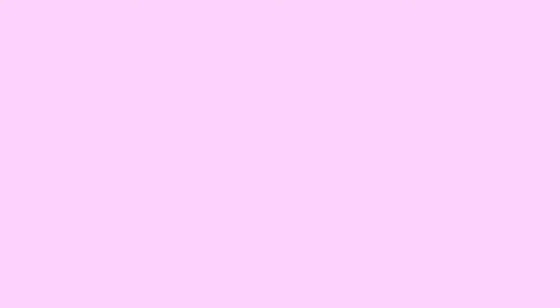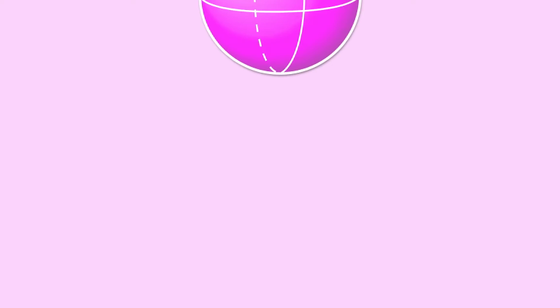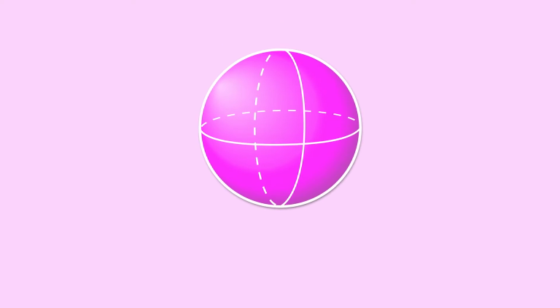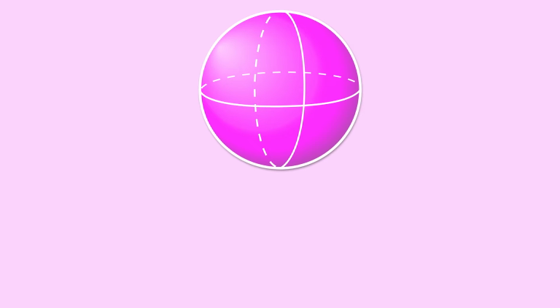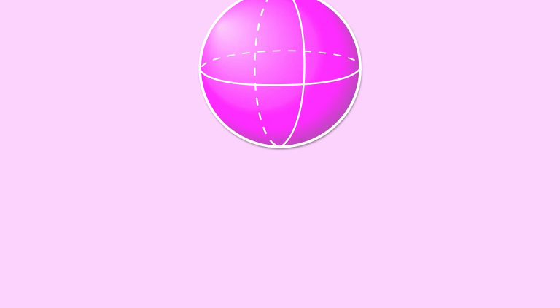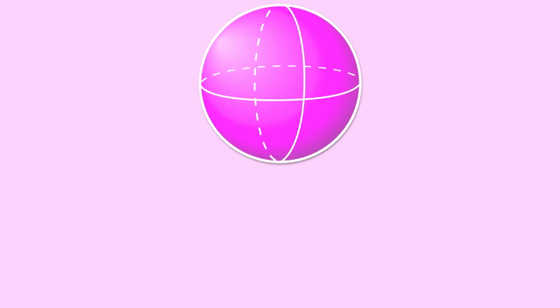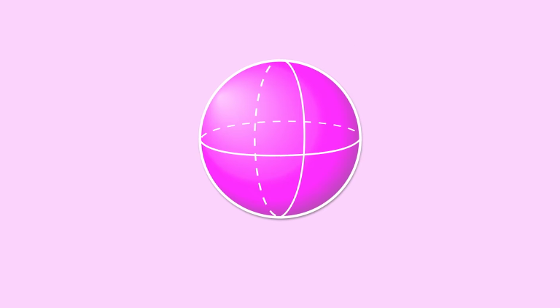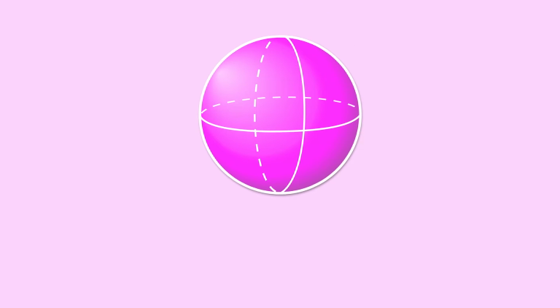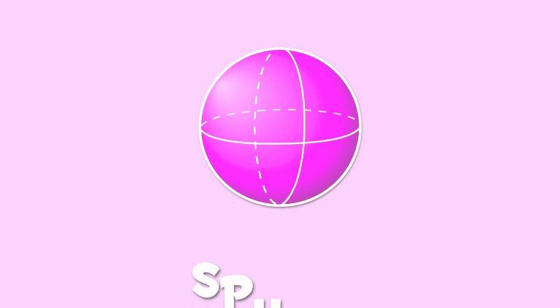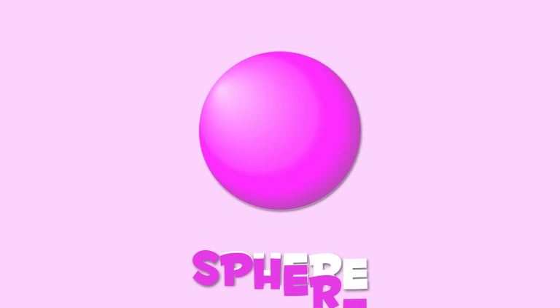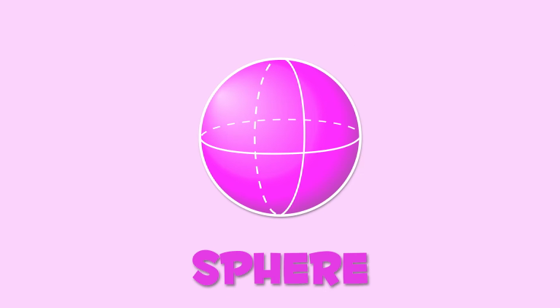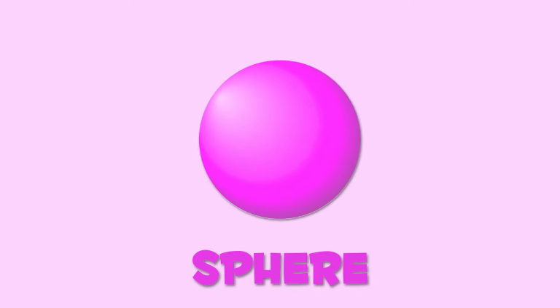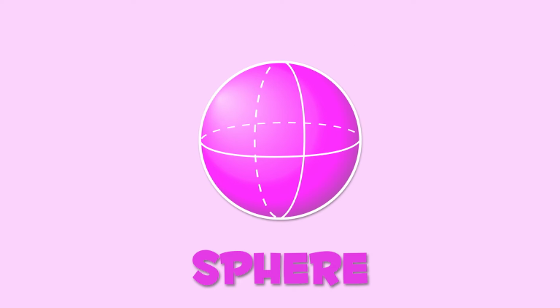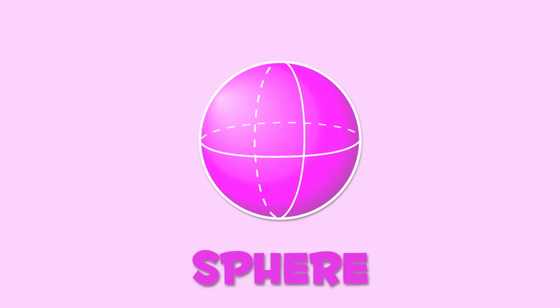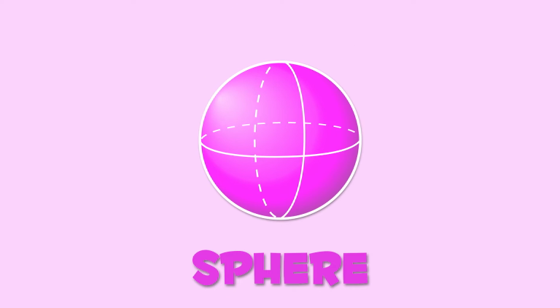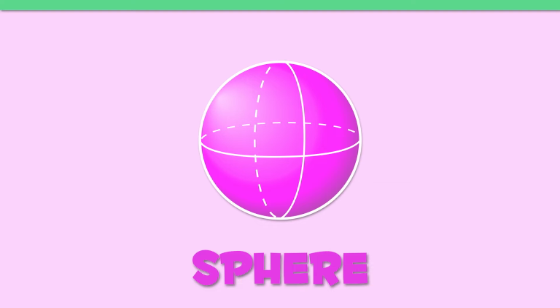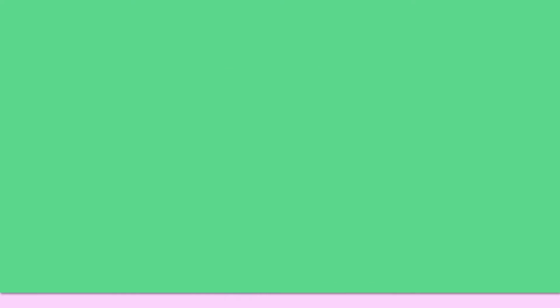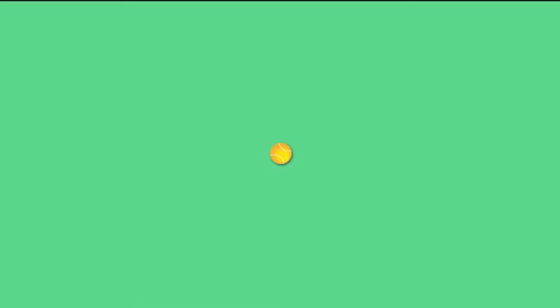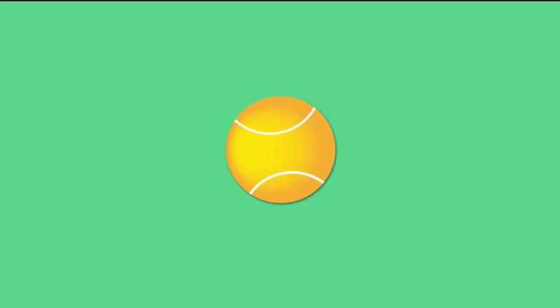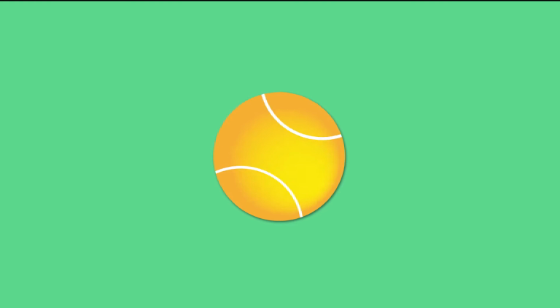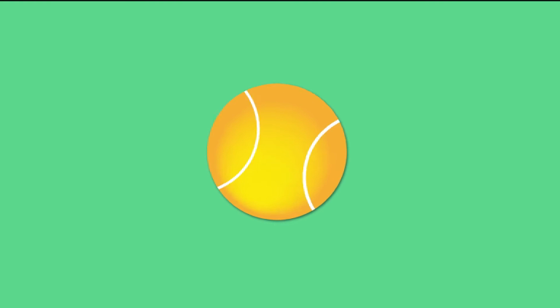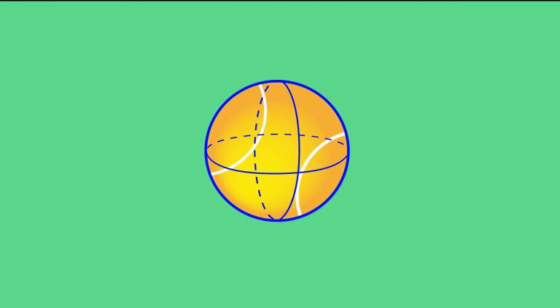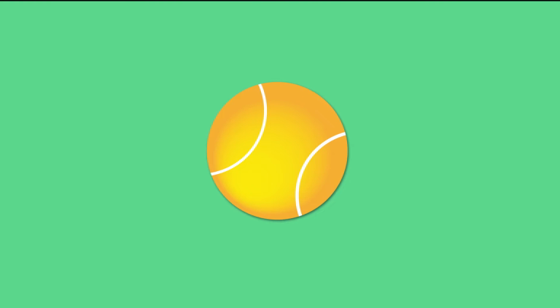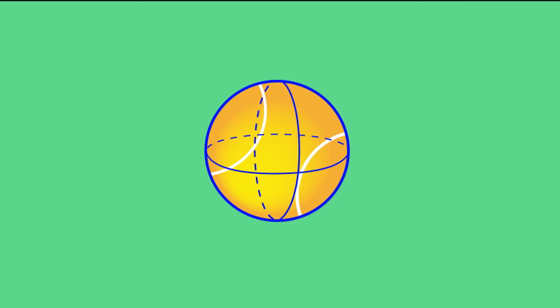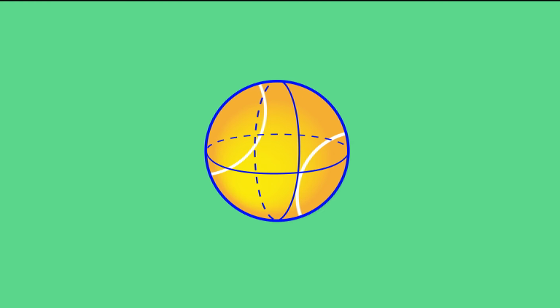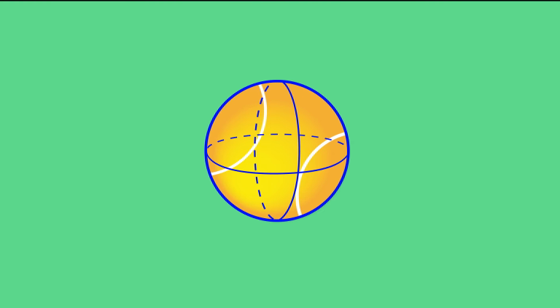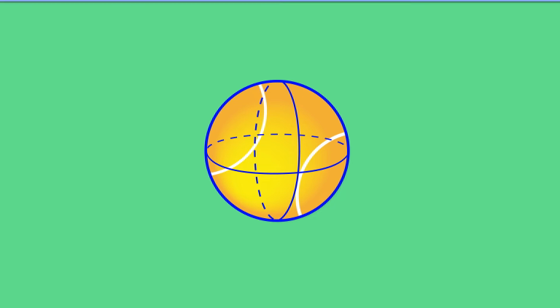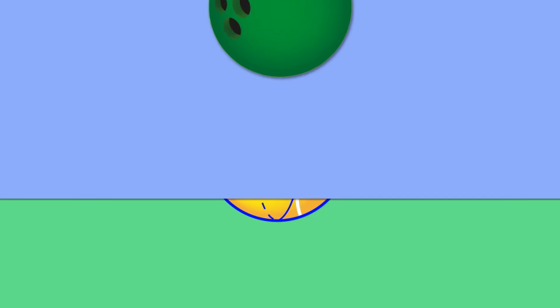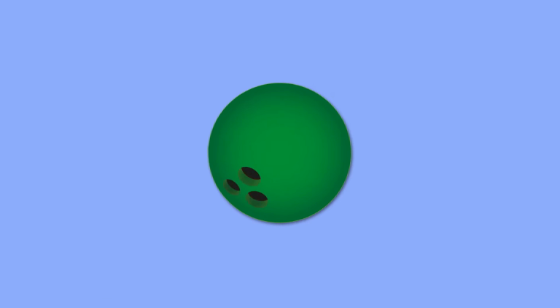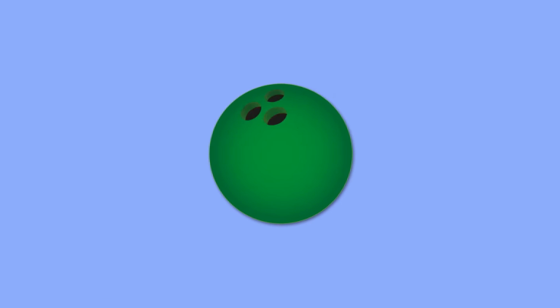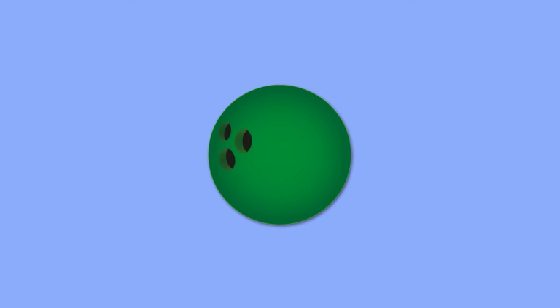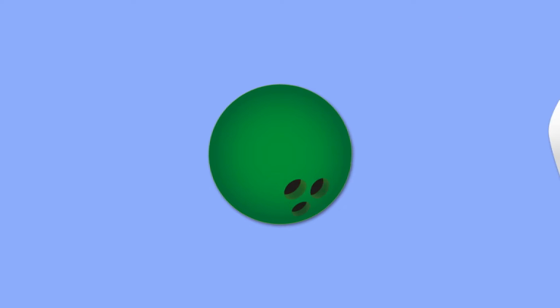Take a guess, what is this? It's a sphere! Spheres look like this tennis ball, or like this bowling ball.